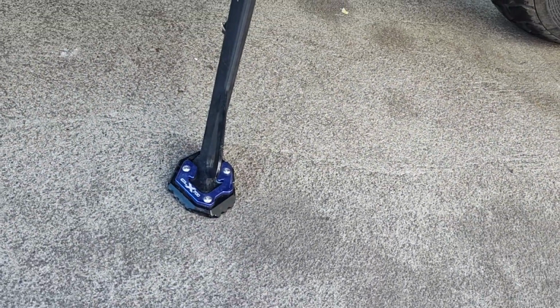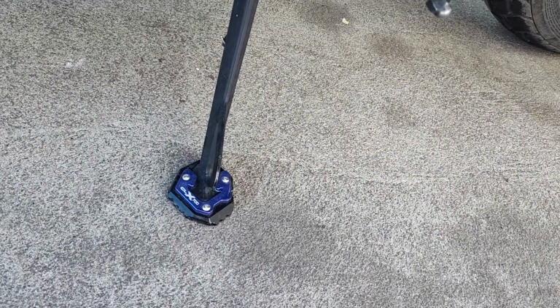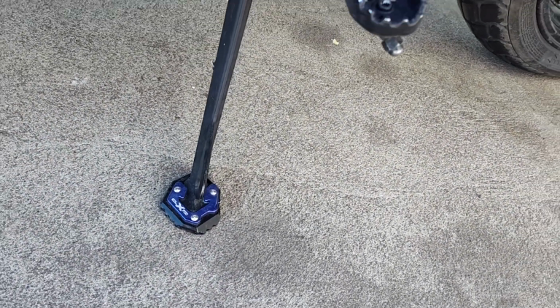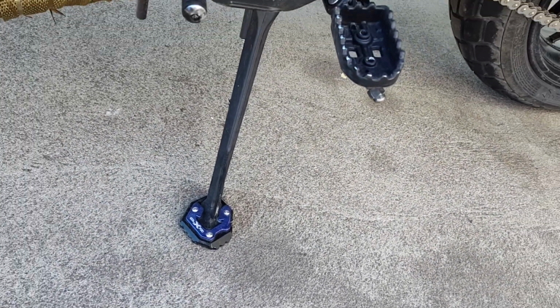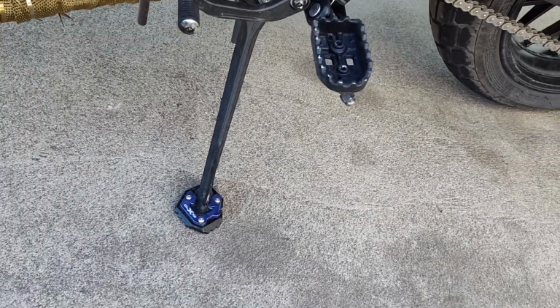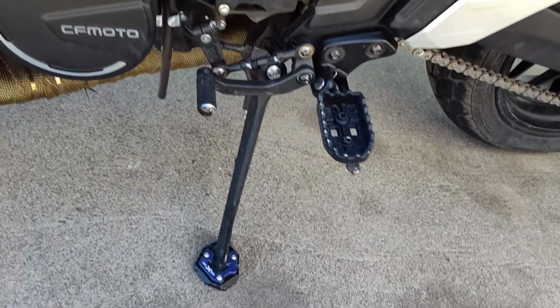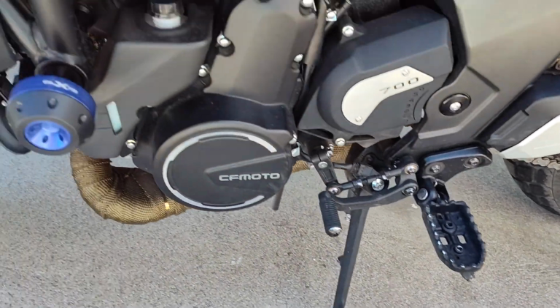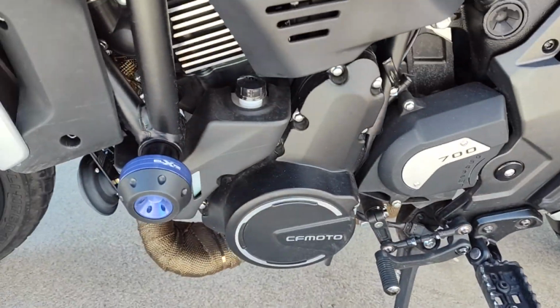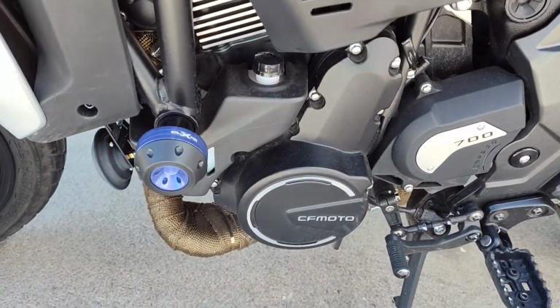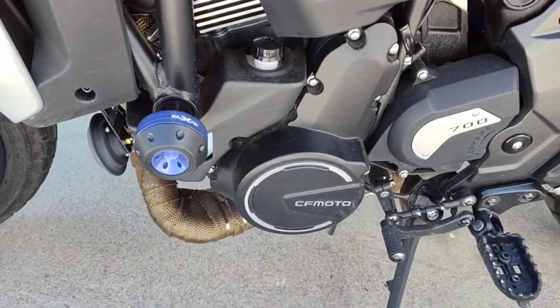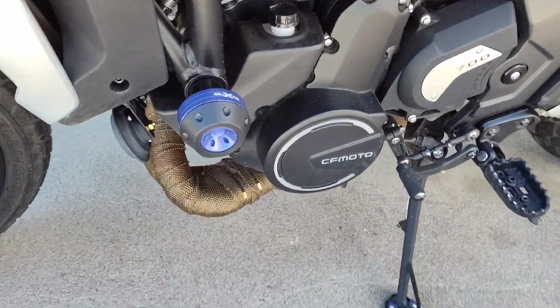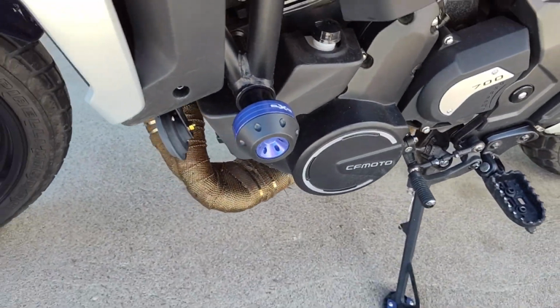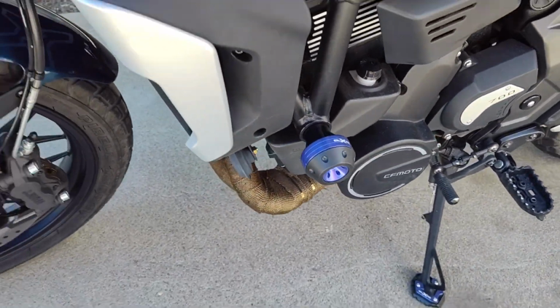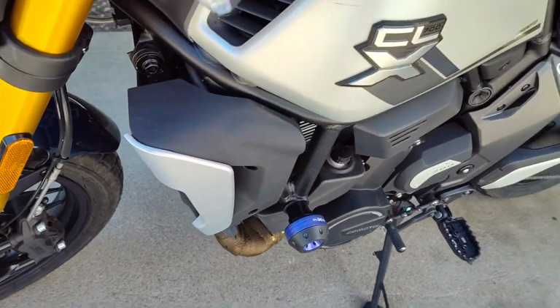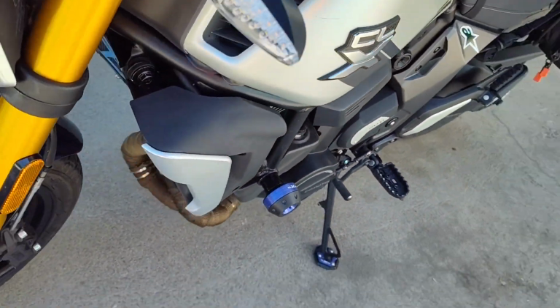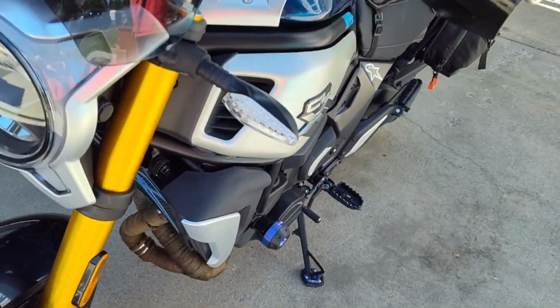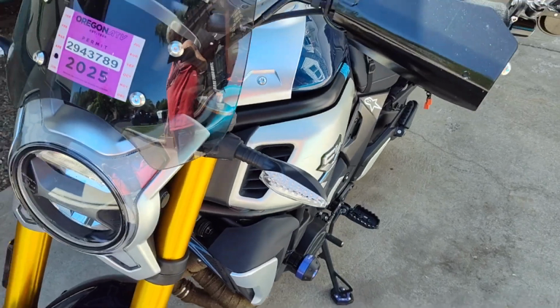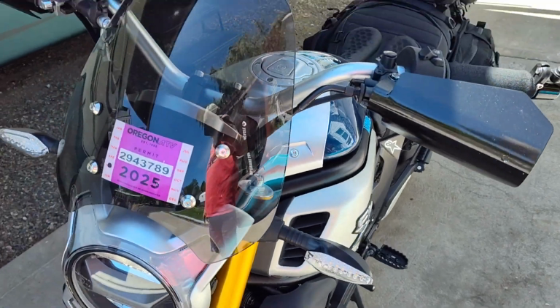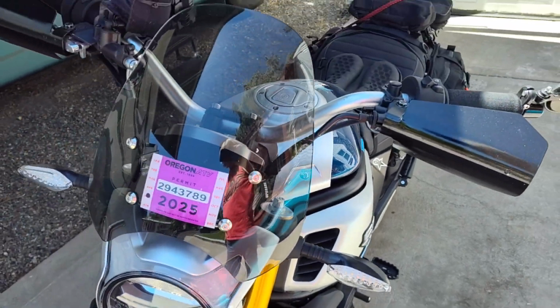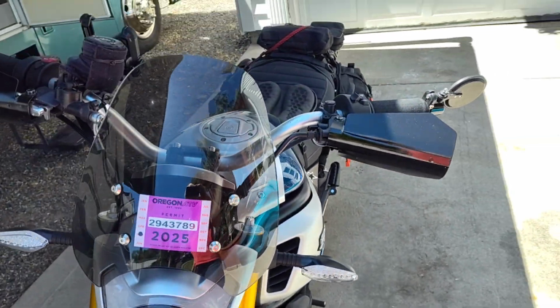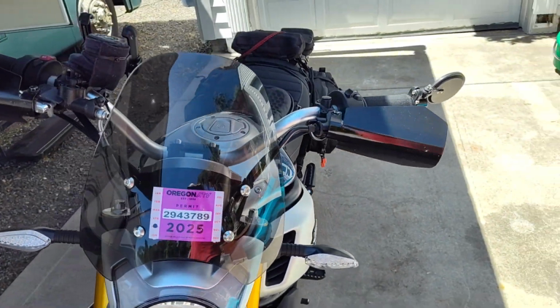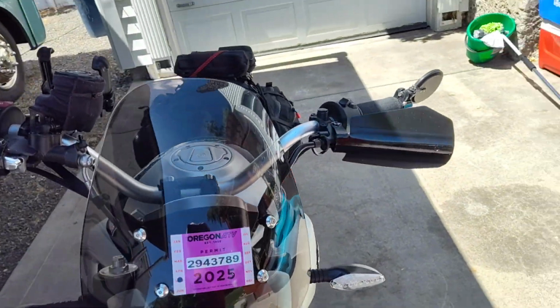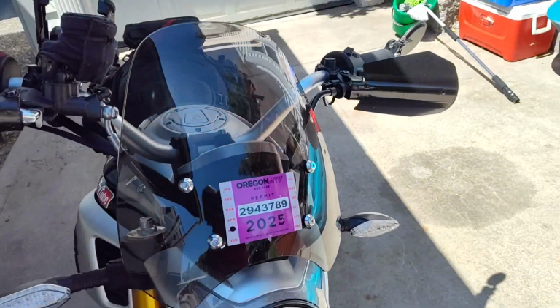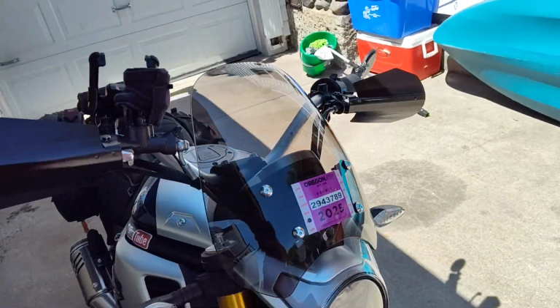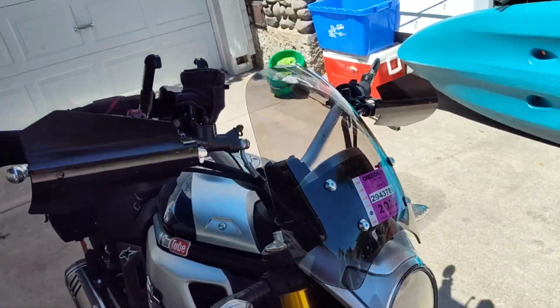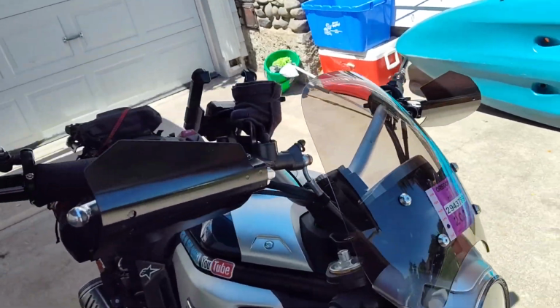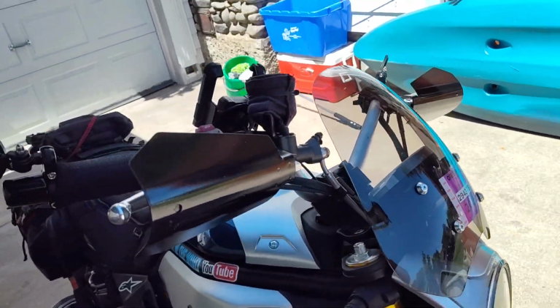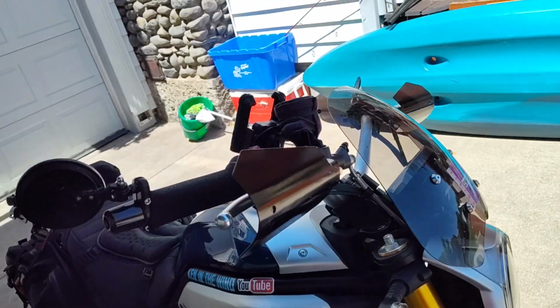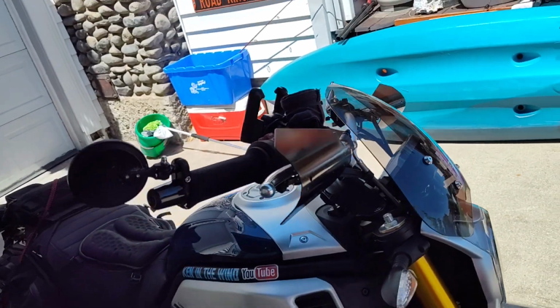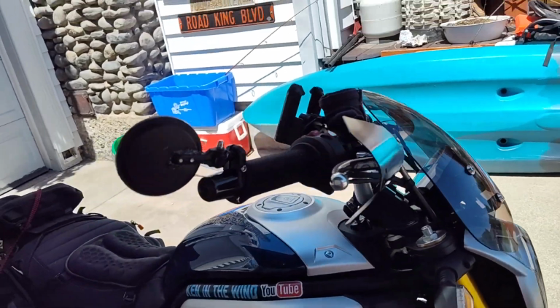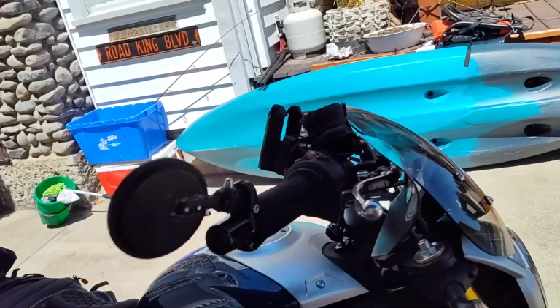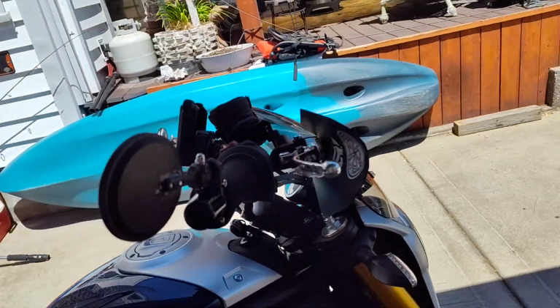Matching foot pad. I wrap my exhaust. Aren't these bikes awesome? Got the windshield on there, hand guards, phone mount, fold-away mirrors.